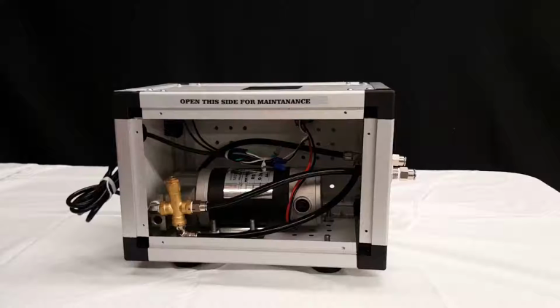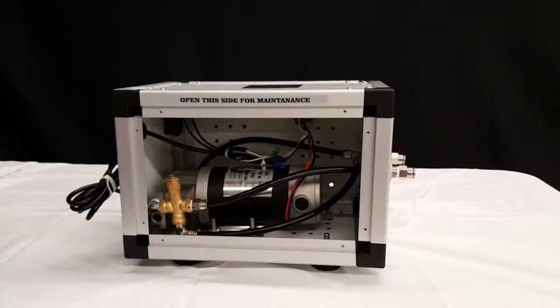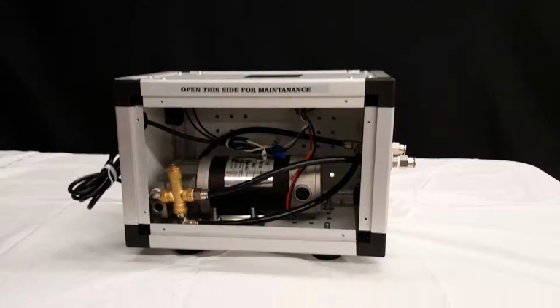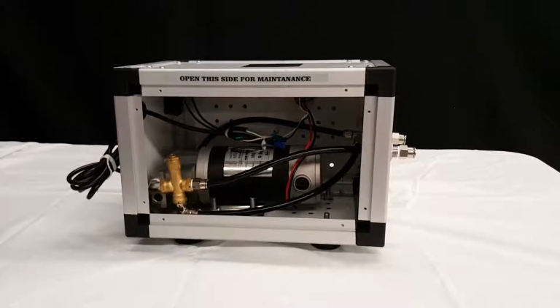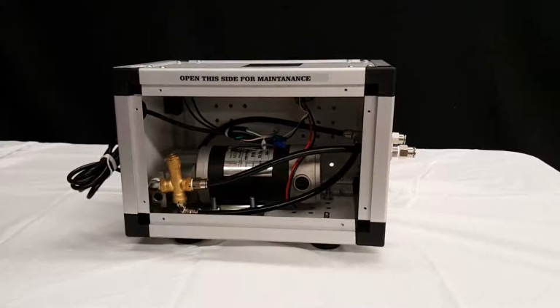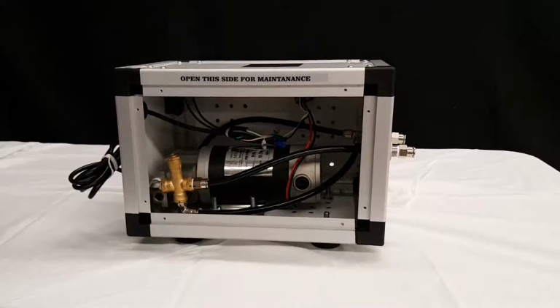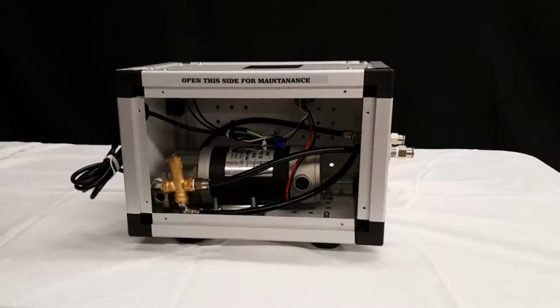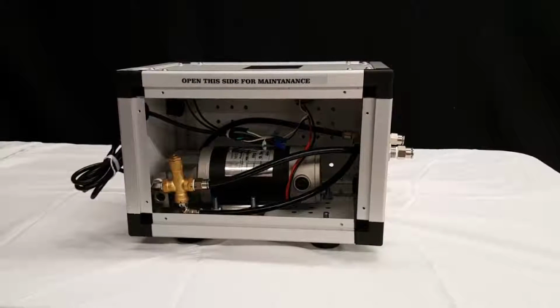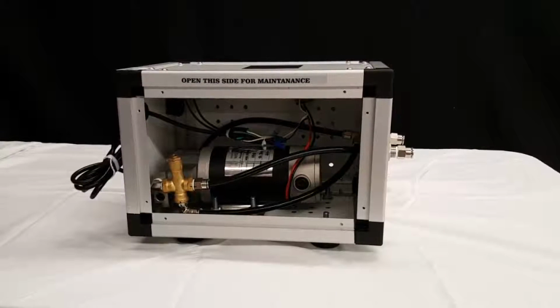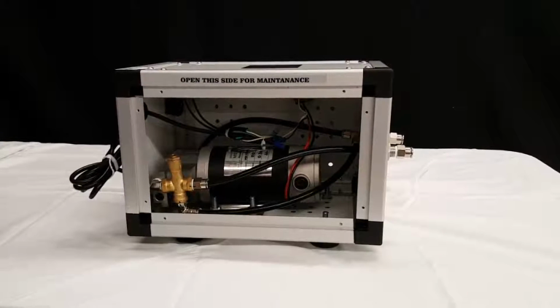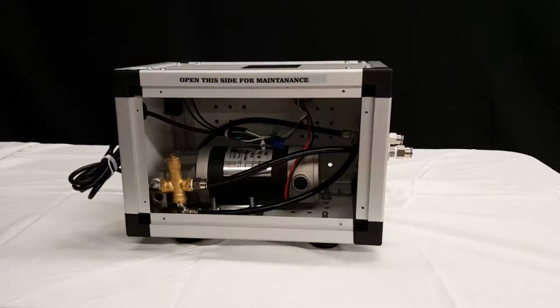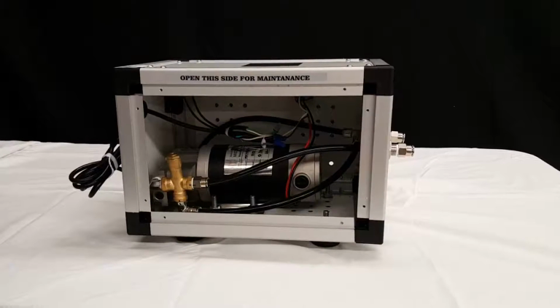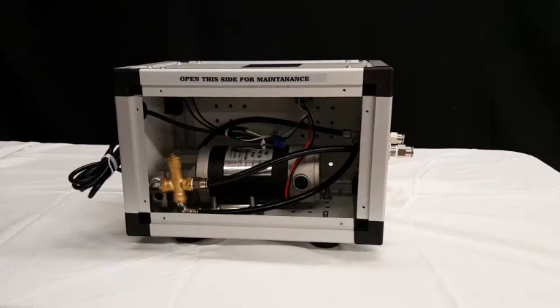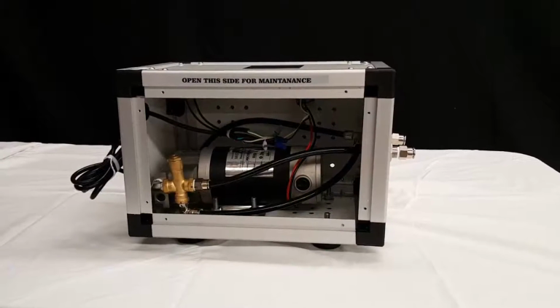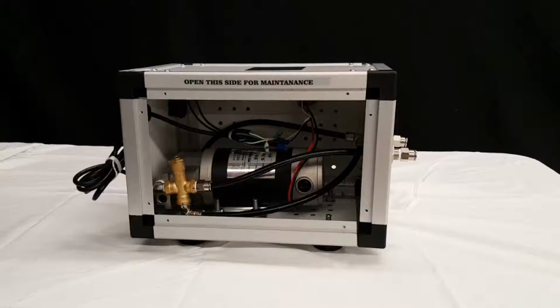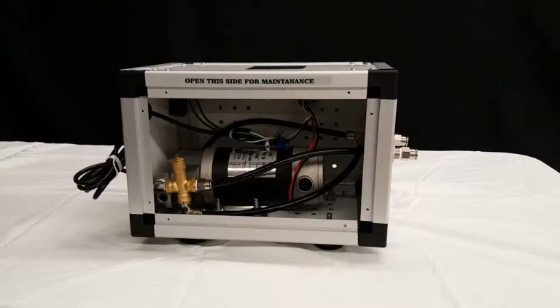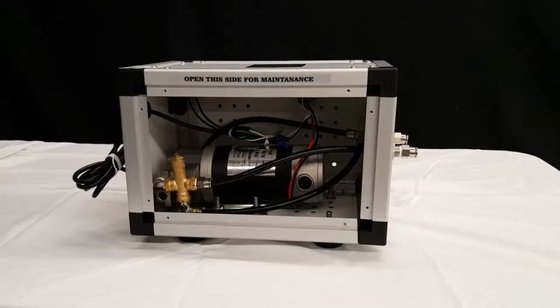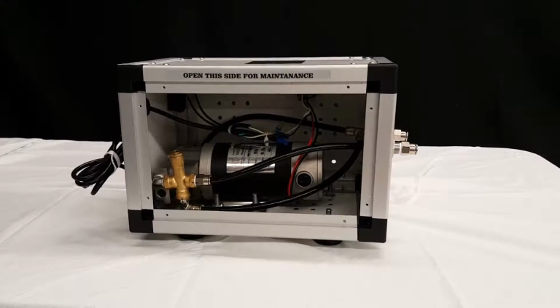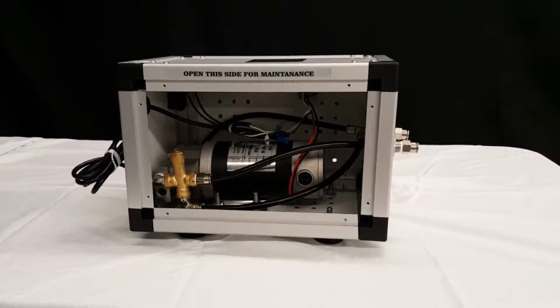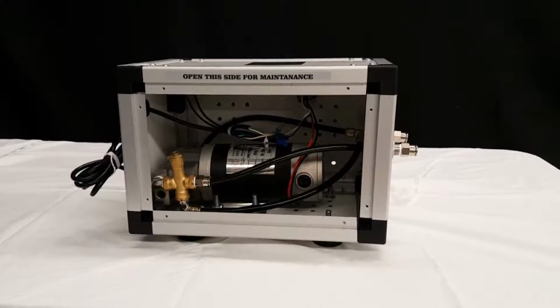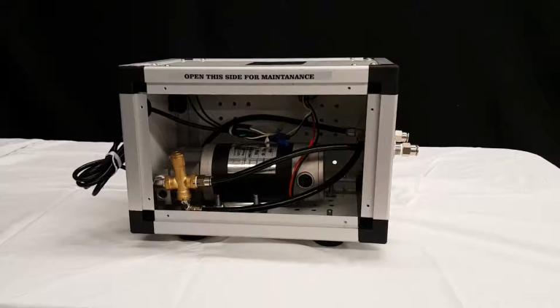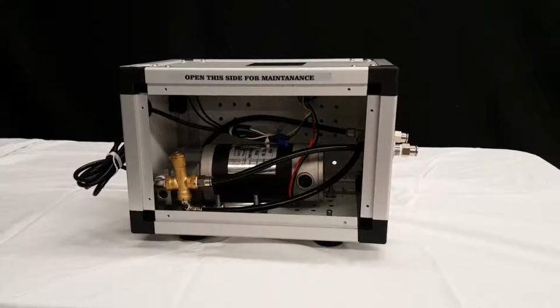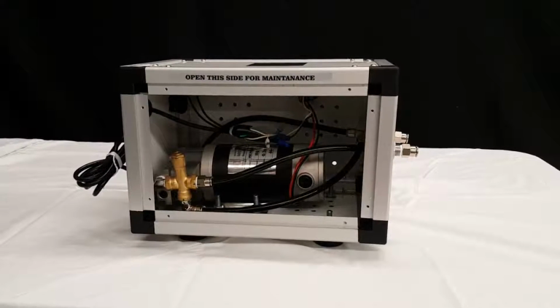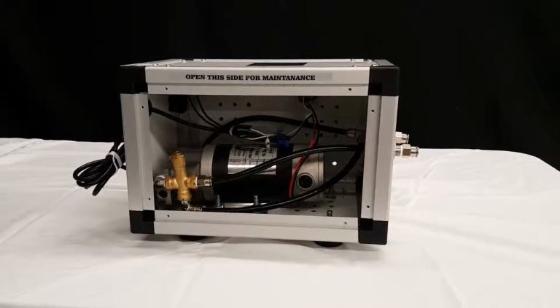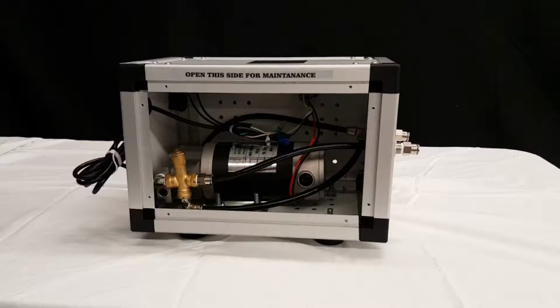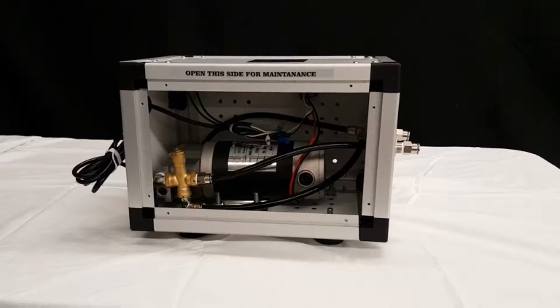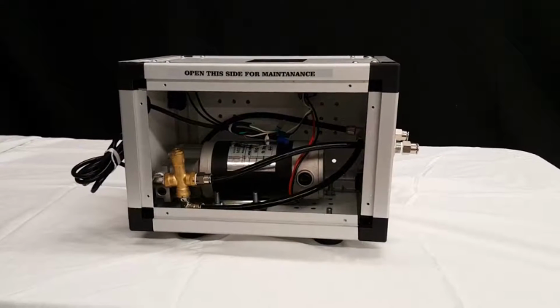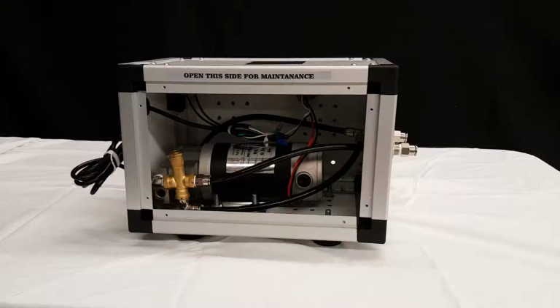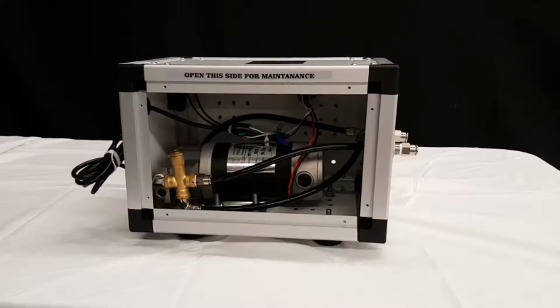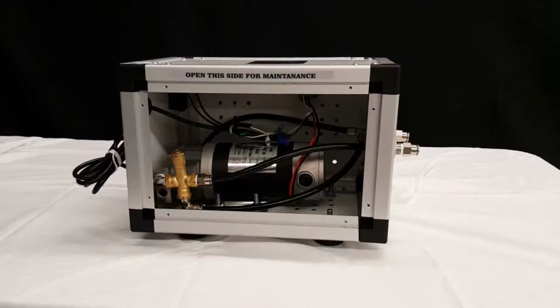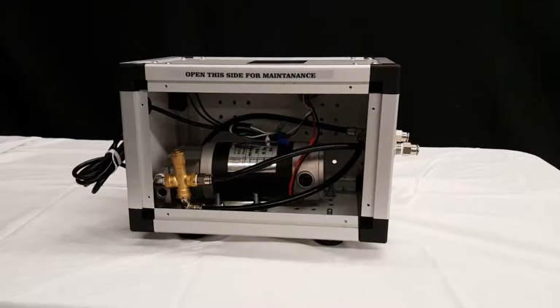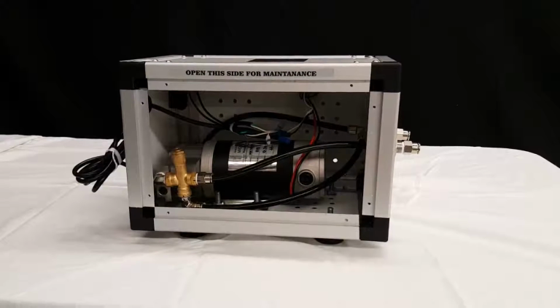This is to show you how to increase or decrease the pressure on a 1,000 psi pump, a 0.15 and a 0.30.